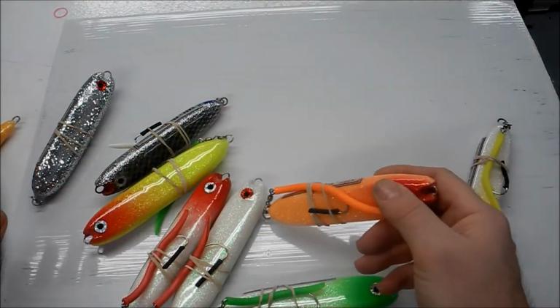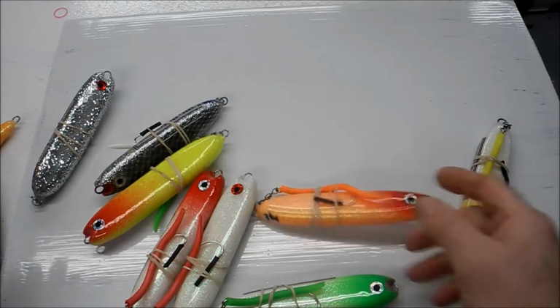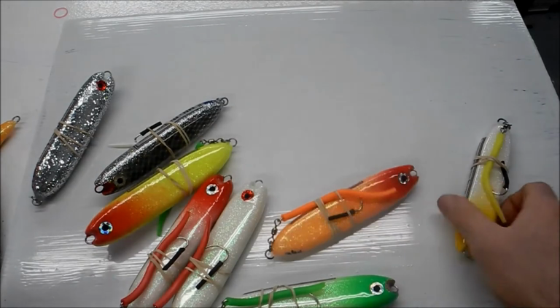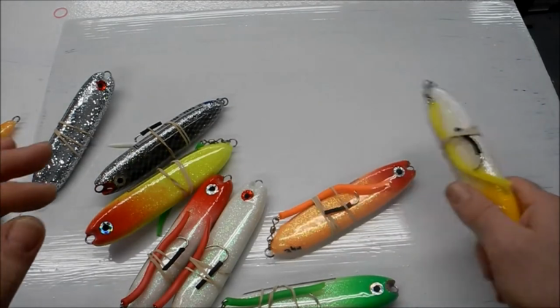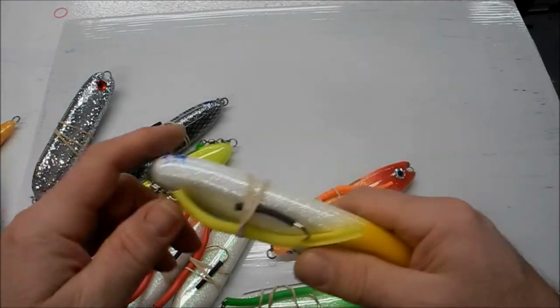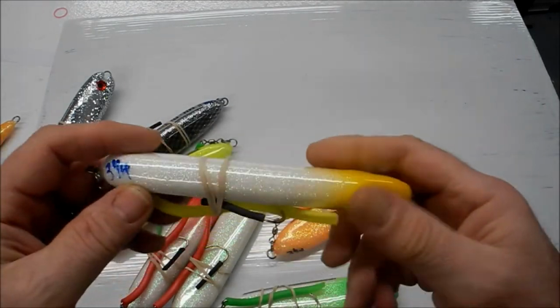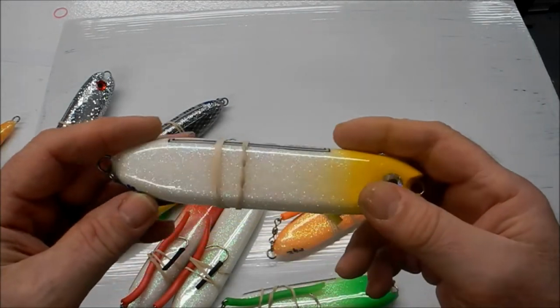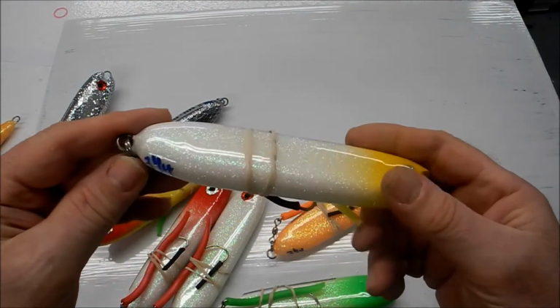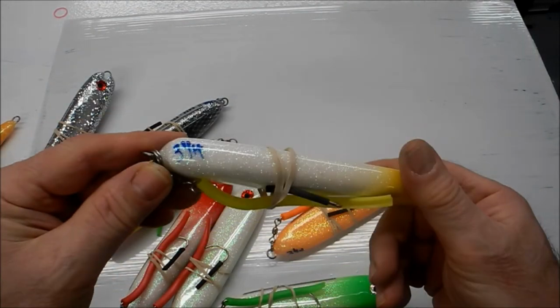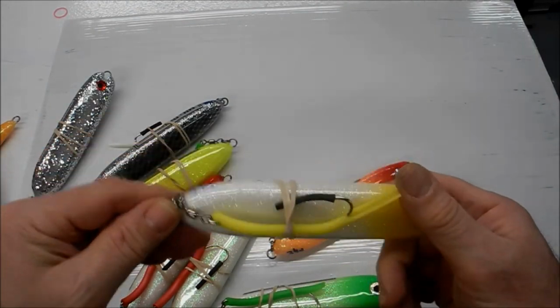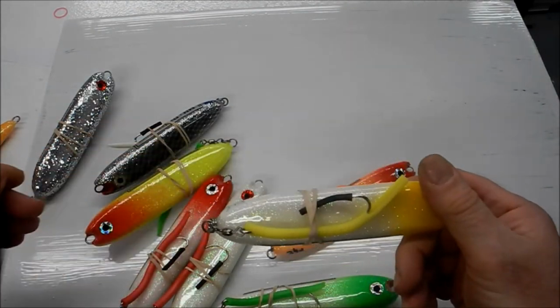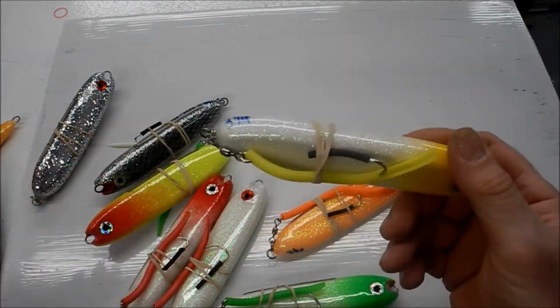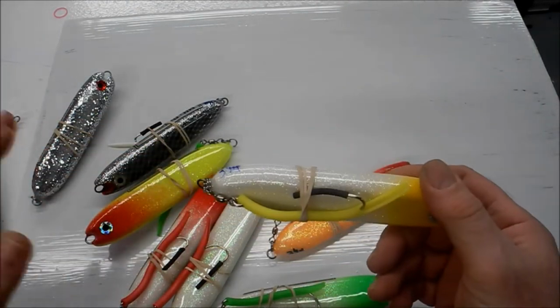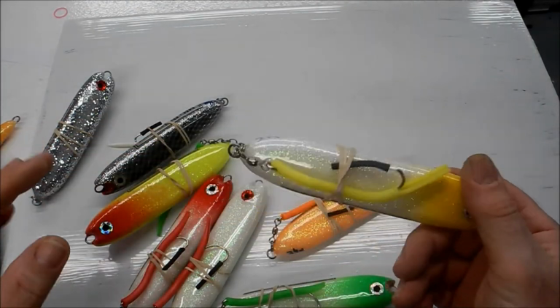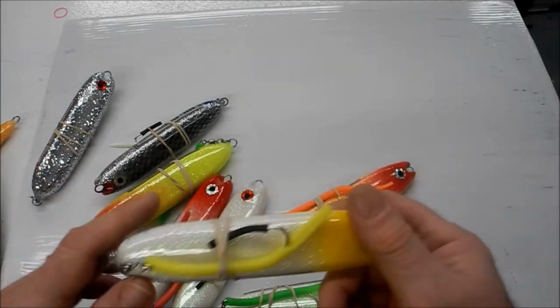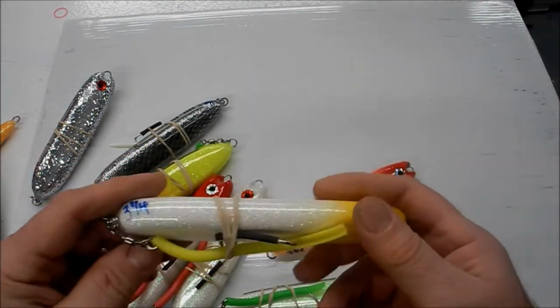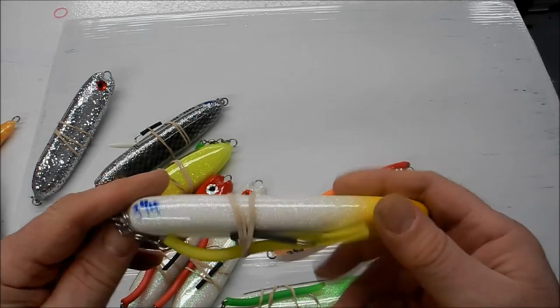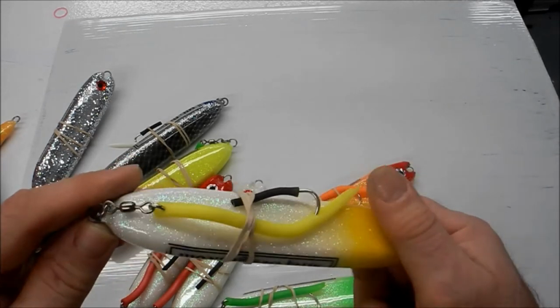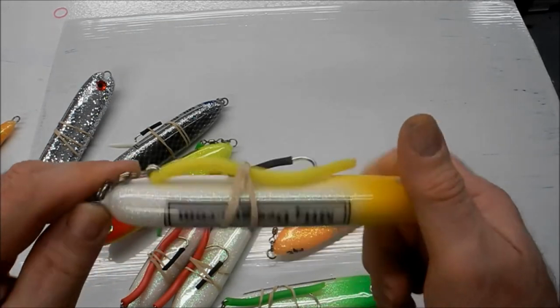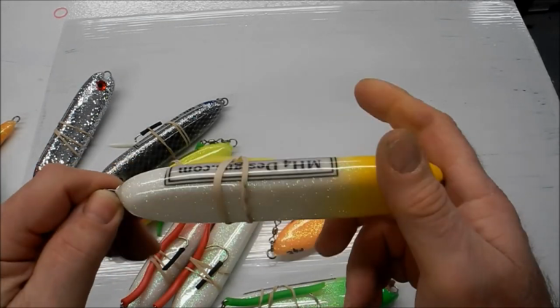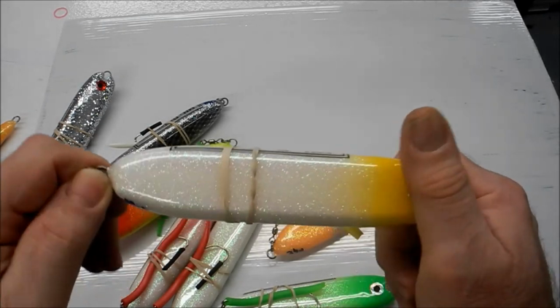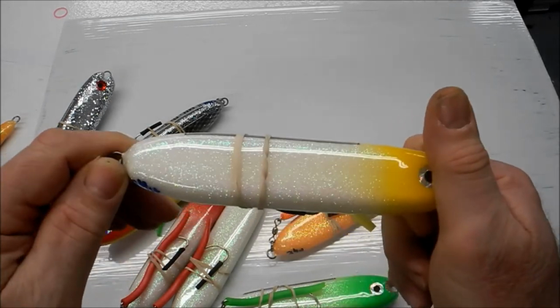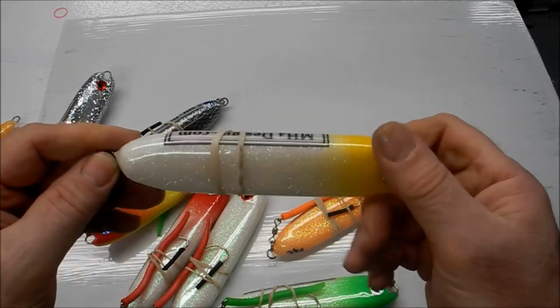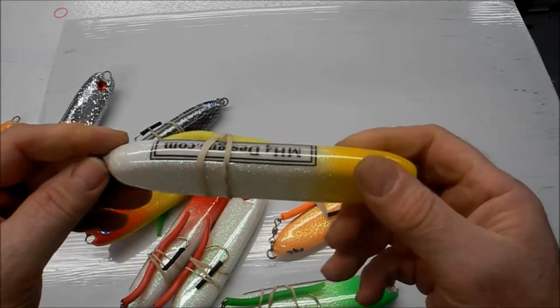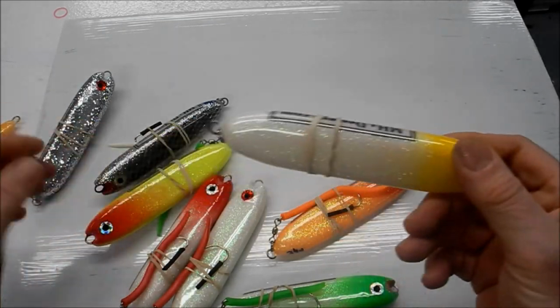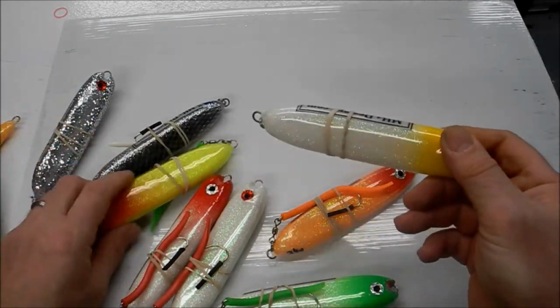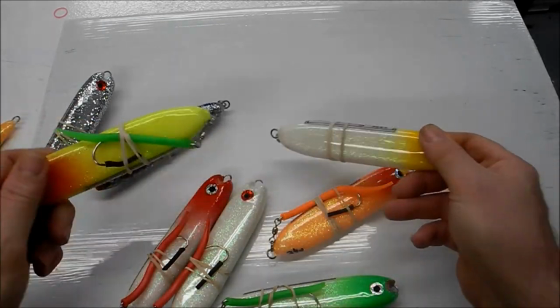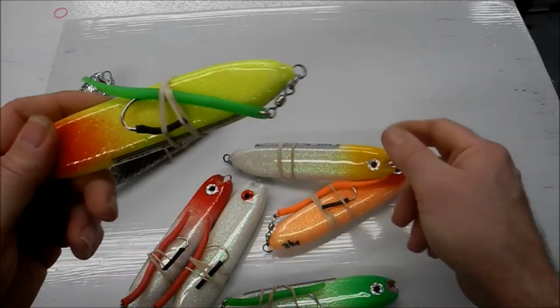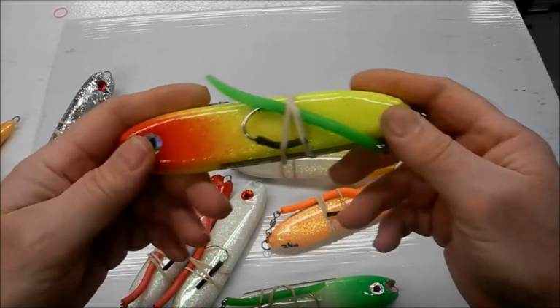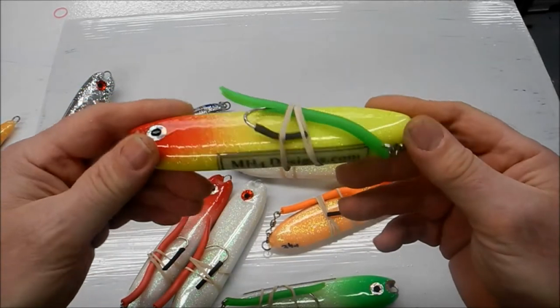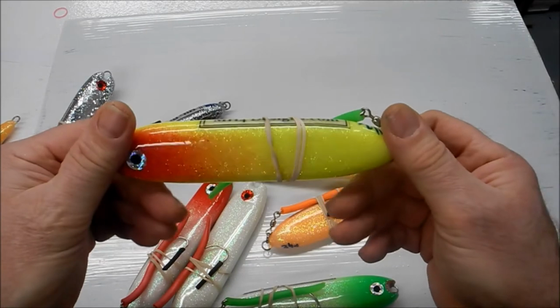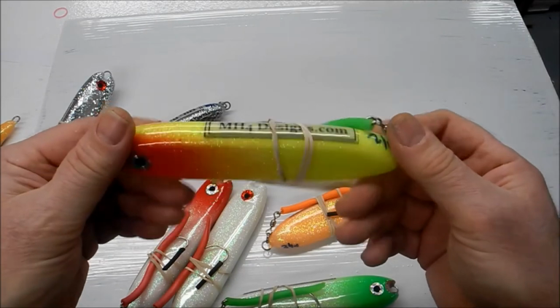They're all tail weighted, all three ounces or plus, because it's all about distance for bluefish. This is just an example of some of these.